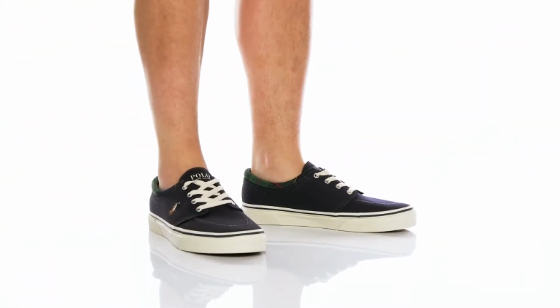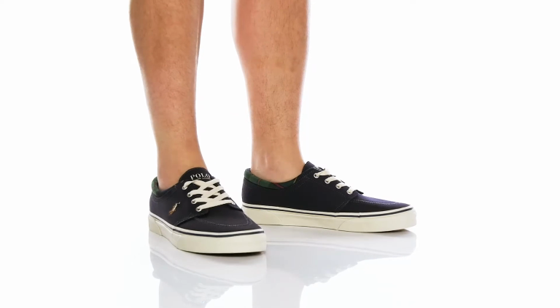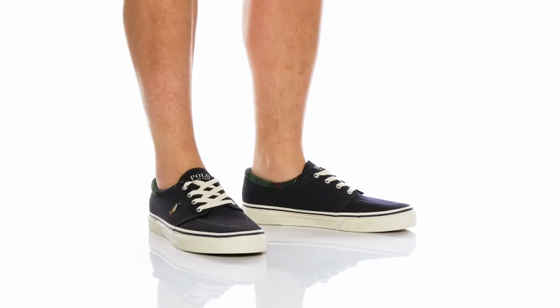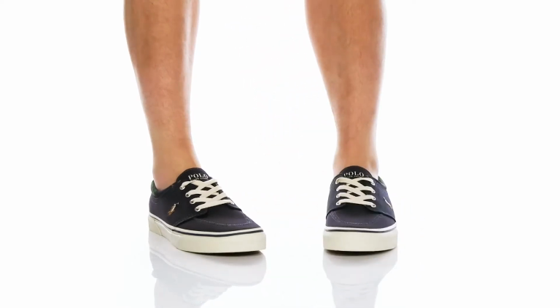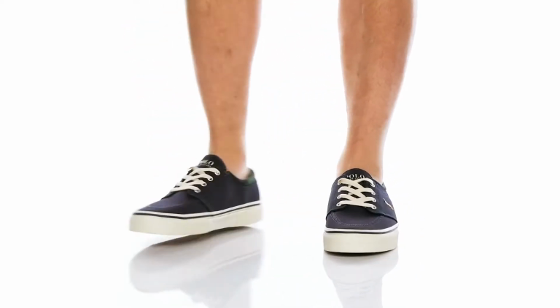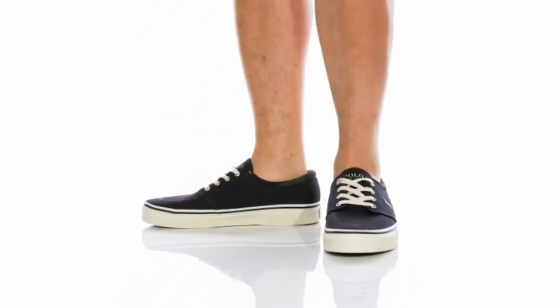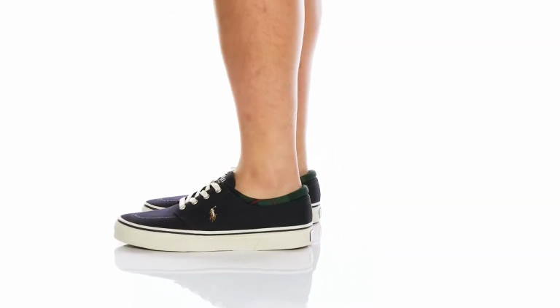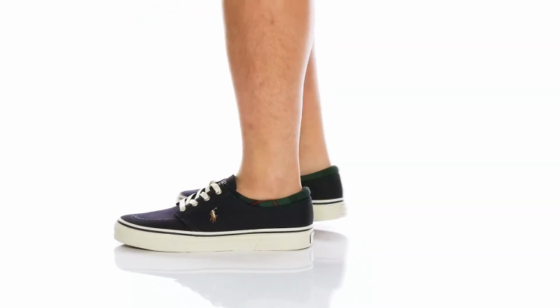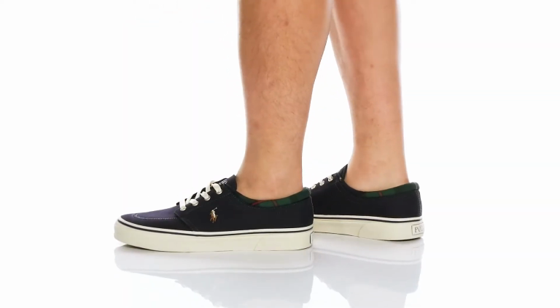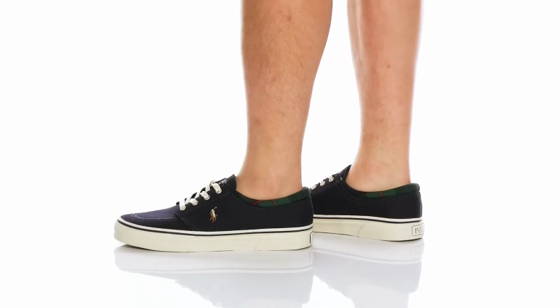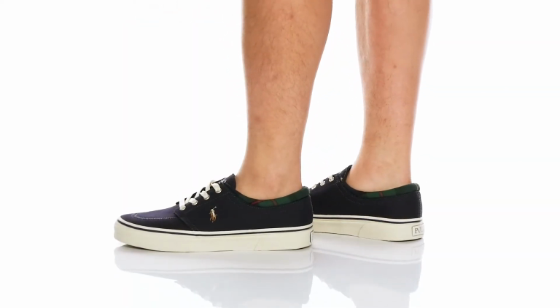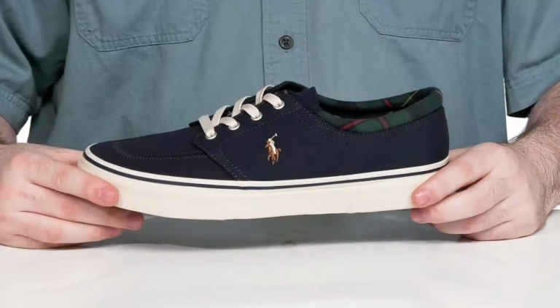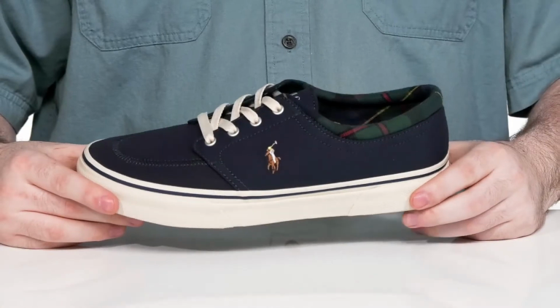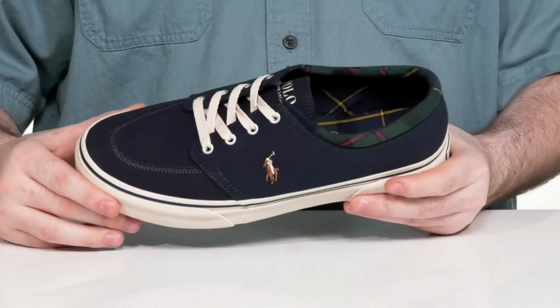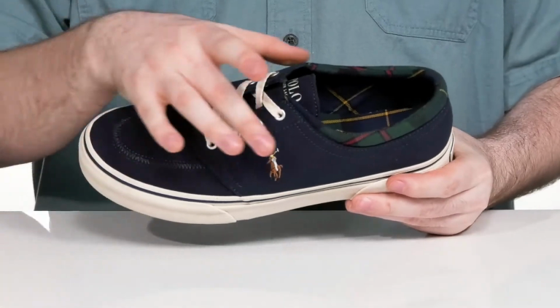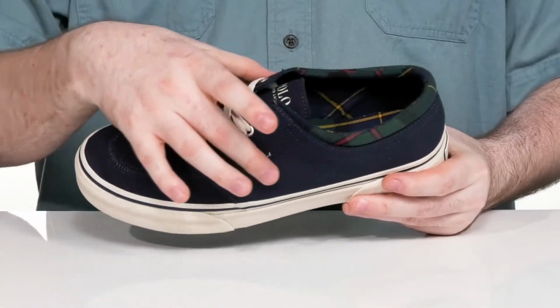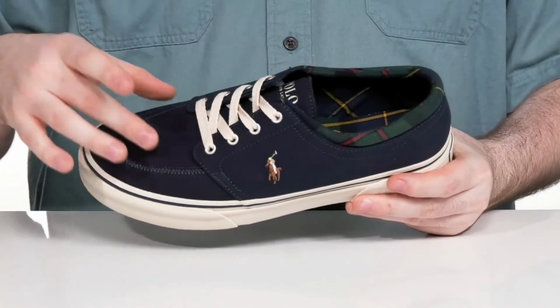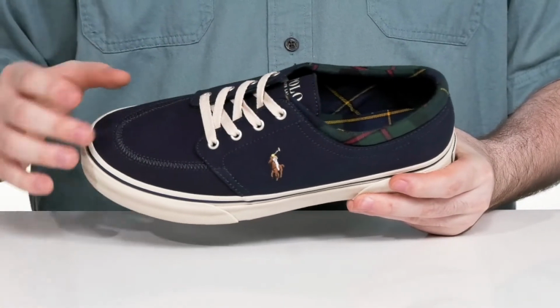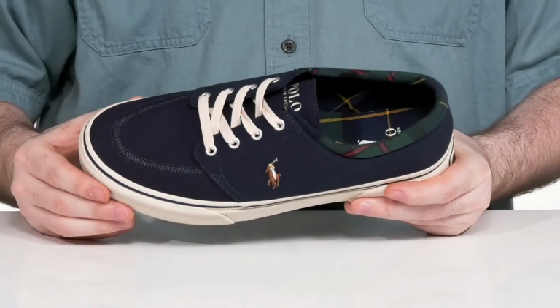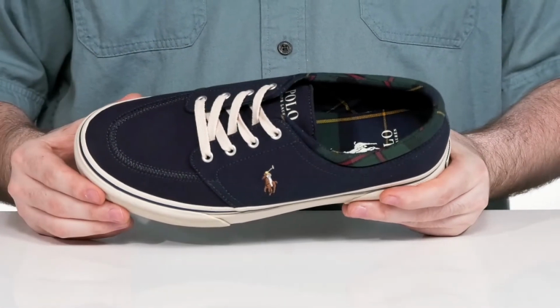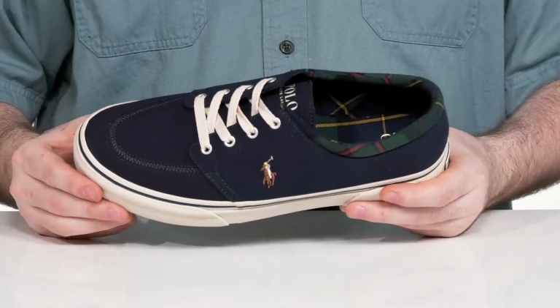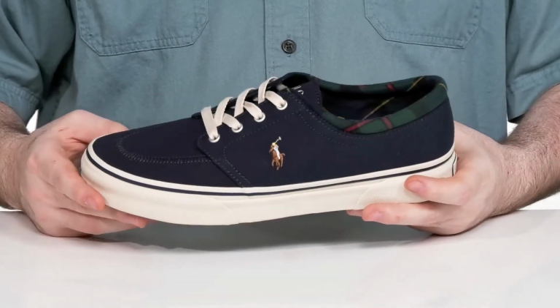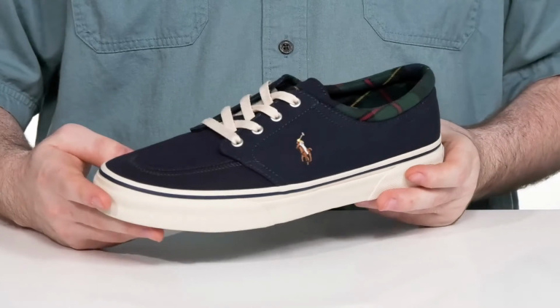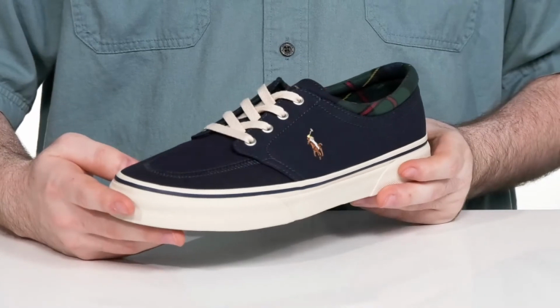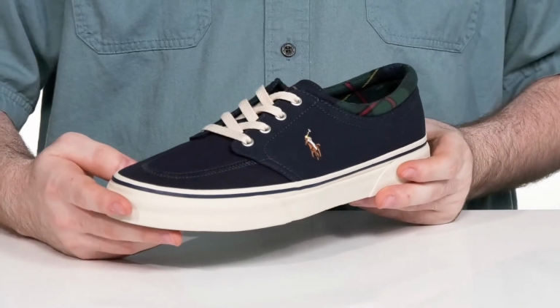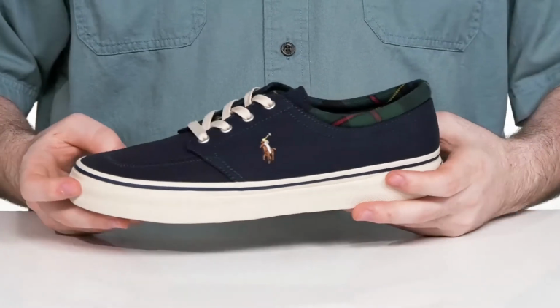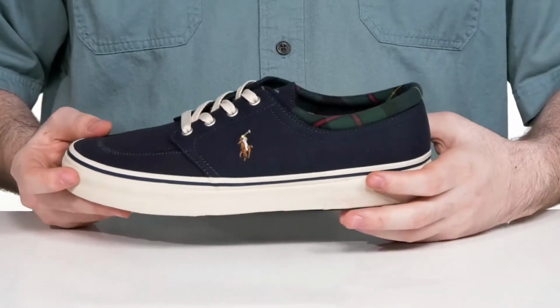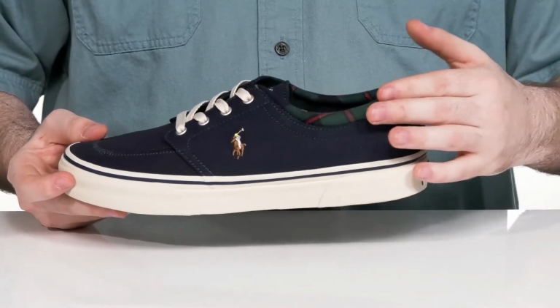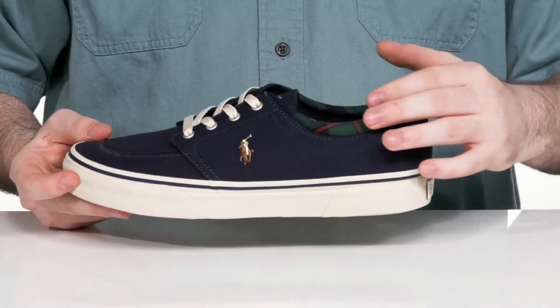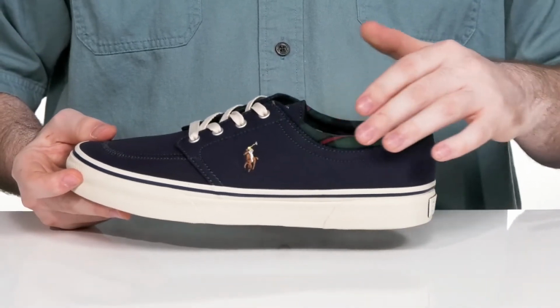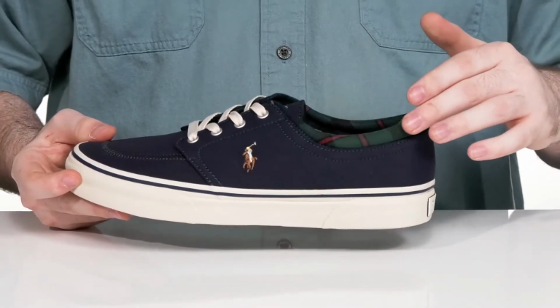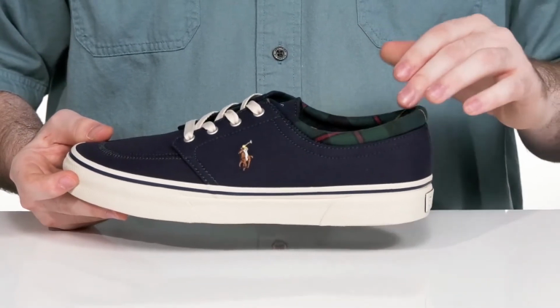This low-profile sneaker from Polo will upgrade your everyday wardrobe. Its upper is made with a very strong canvas that has stitch detailing, adding extra appeal with a pop of color with that plaid collar on the top.